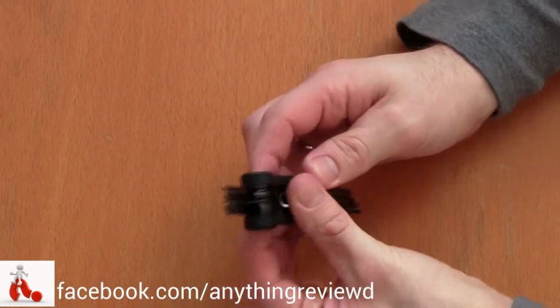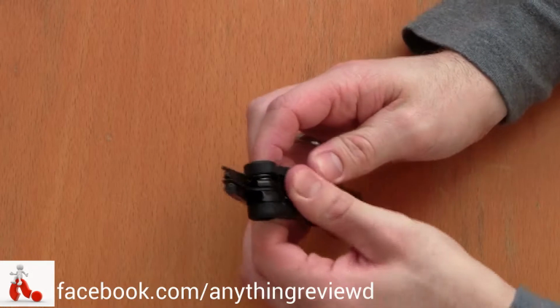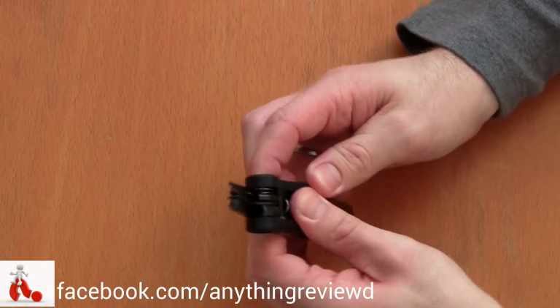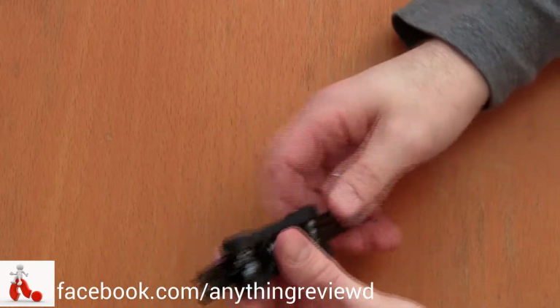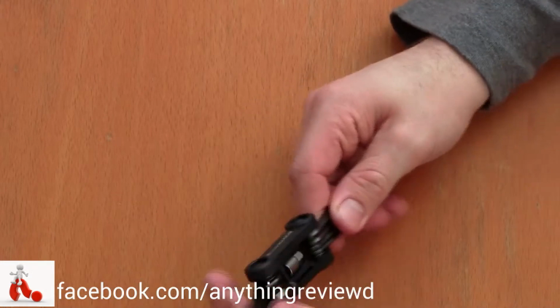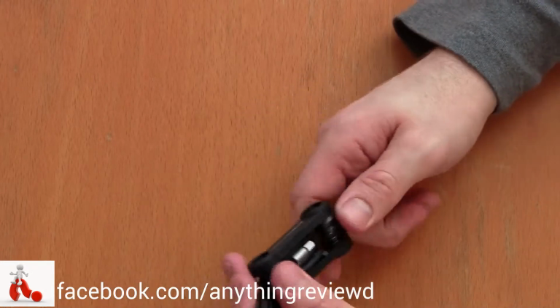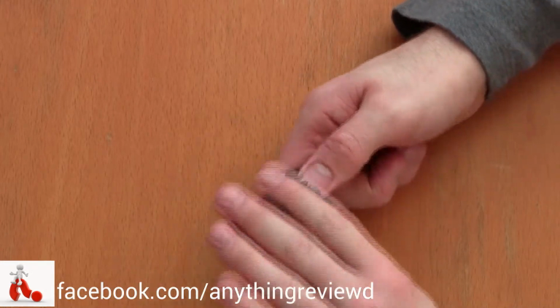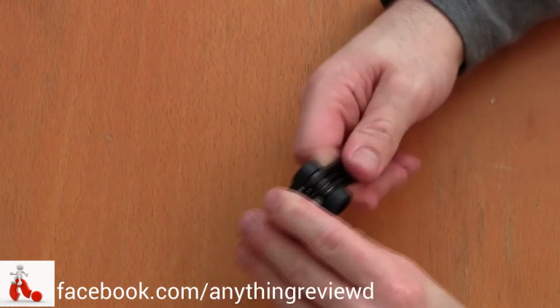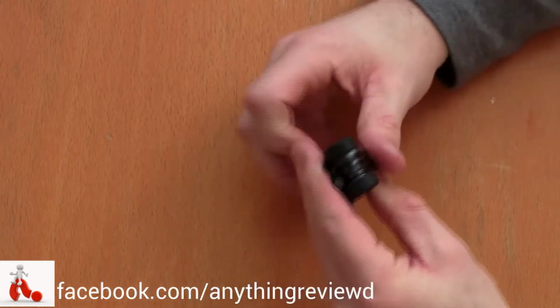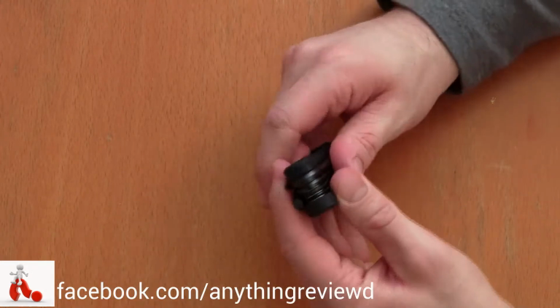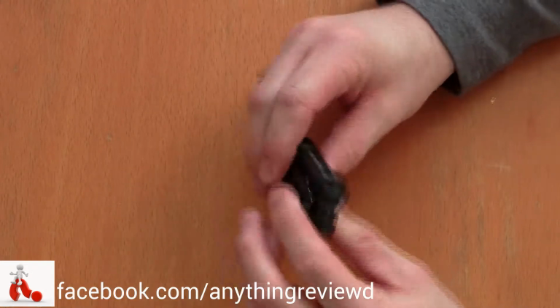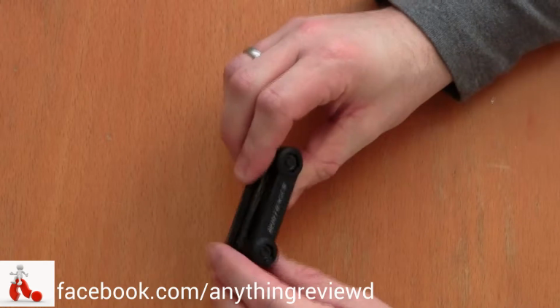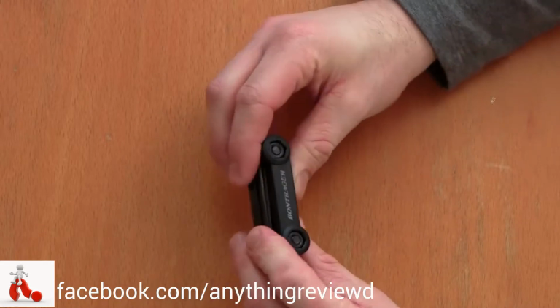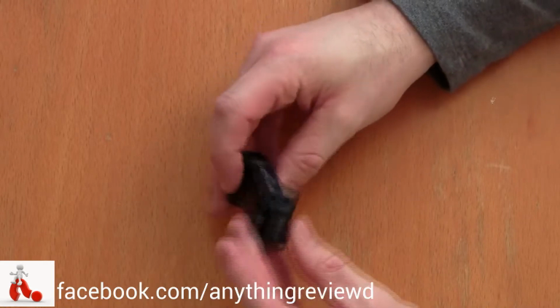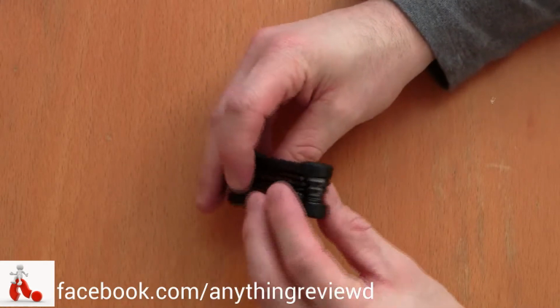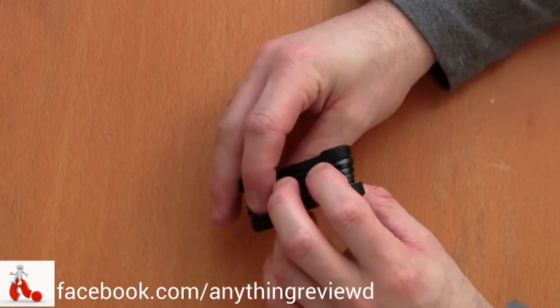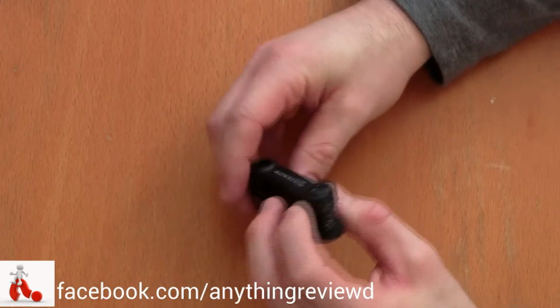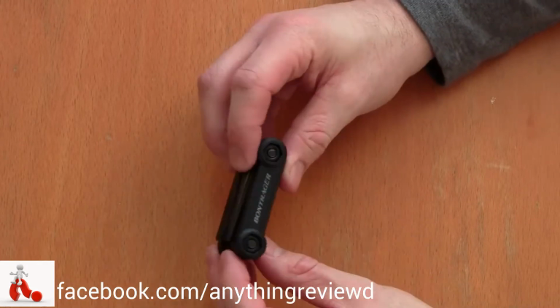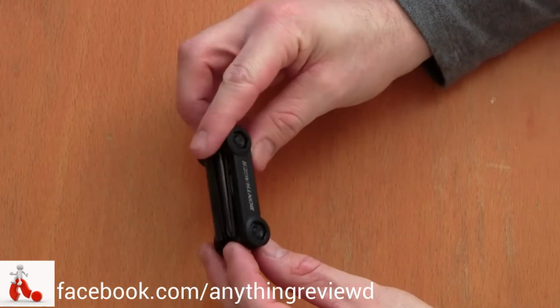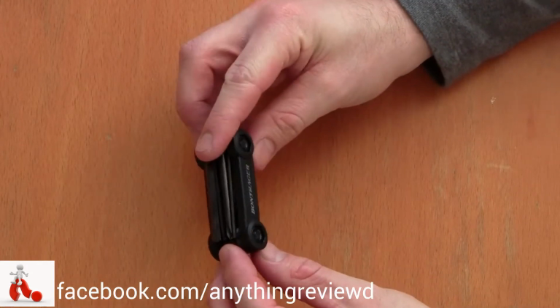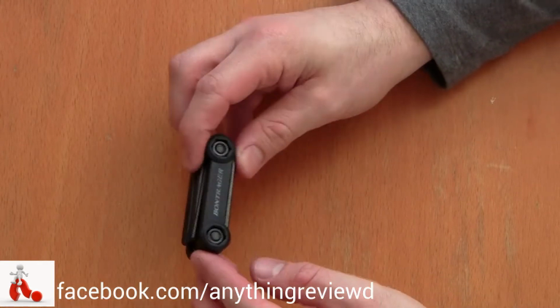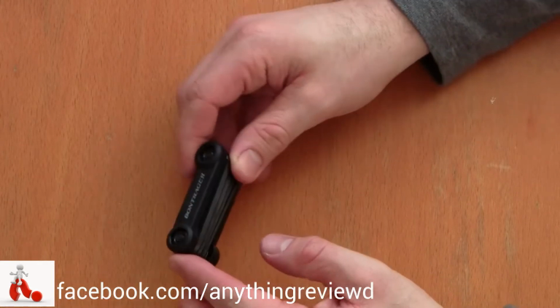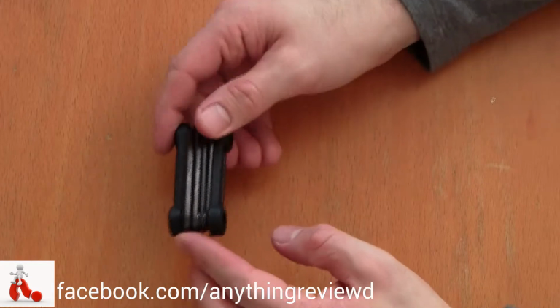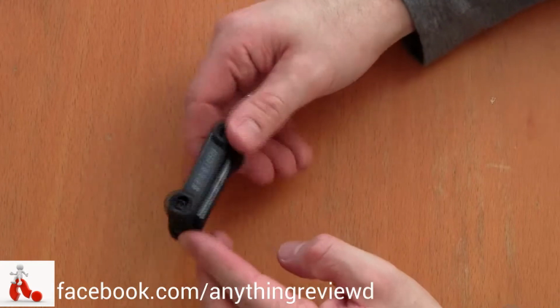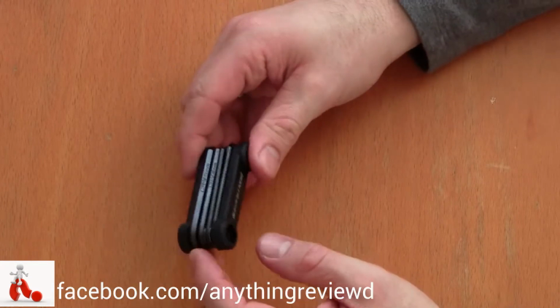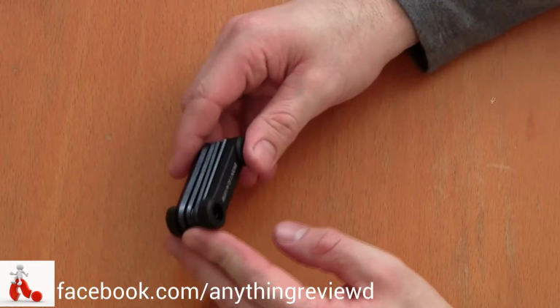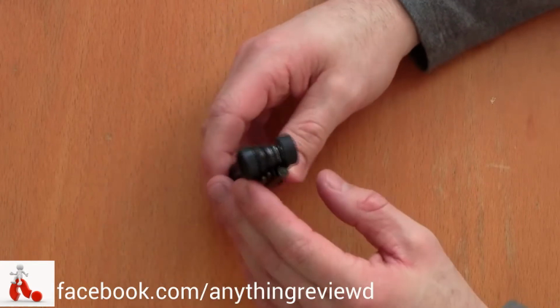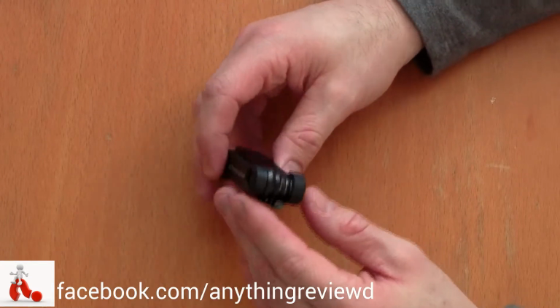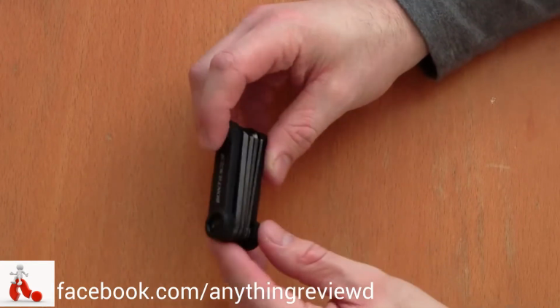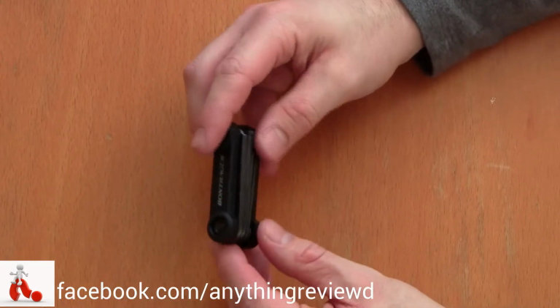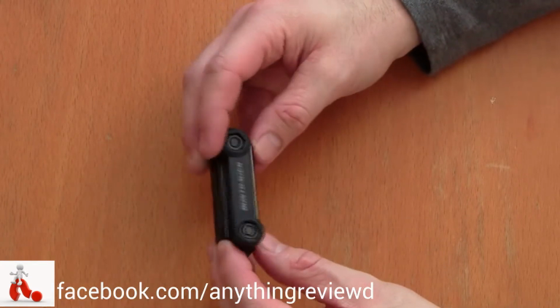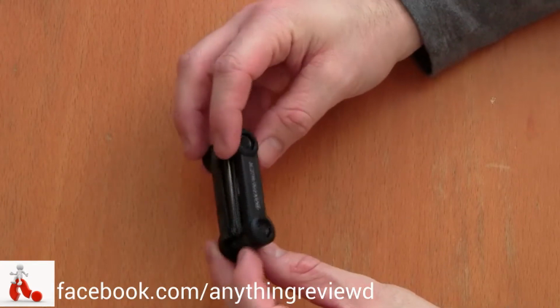This tool is really nice and it's not expensive — I paid about 10 pounds here in the UK. It does indeed pretty much fix everything on your bike that needs tightening or gets loose or just needs to be addressed quickly while you're on the go.